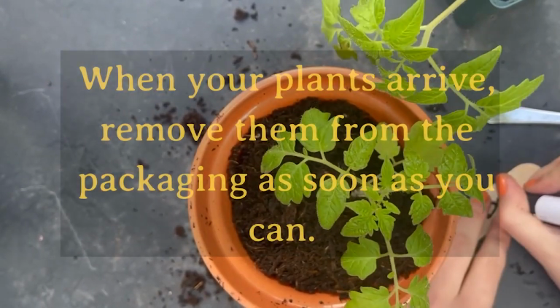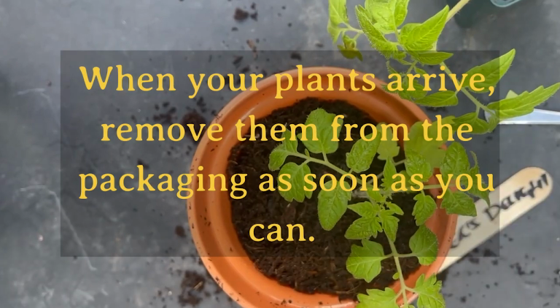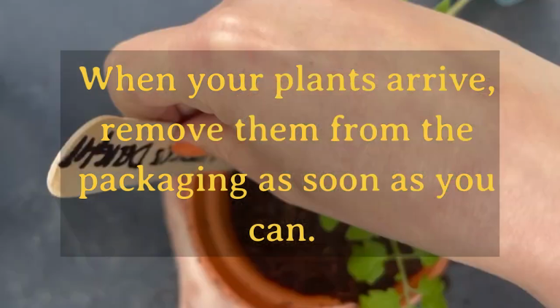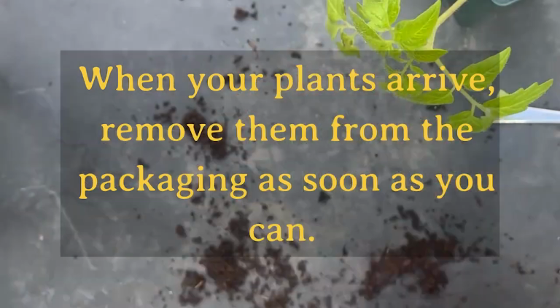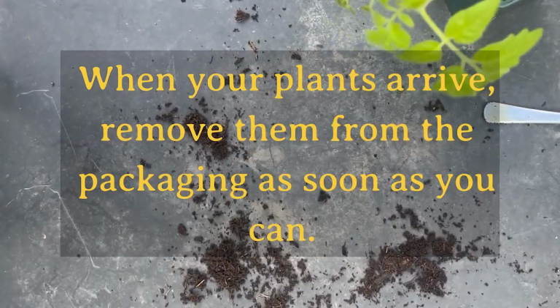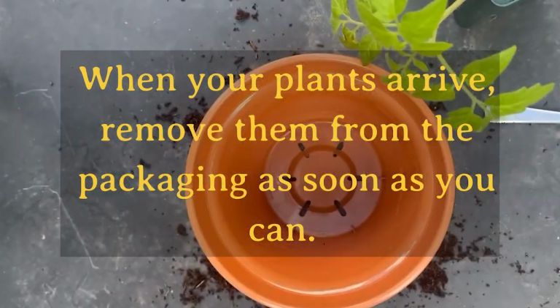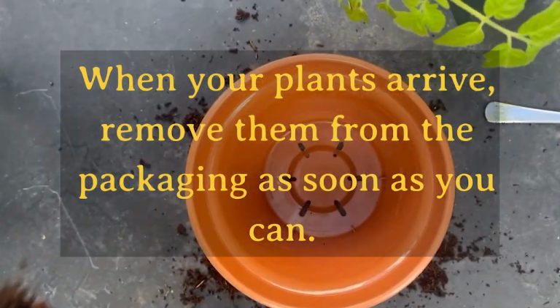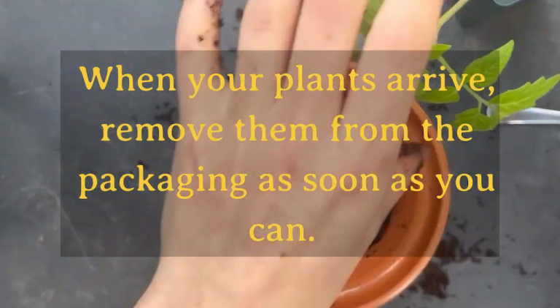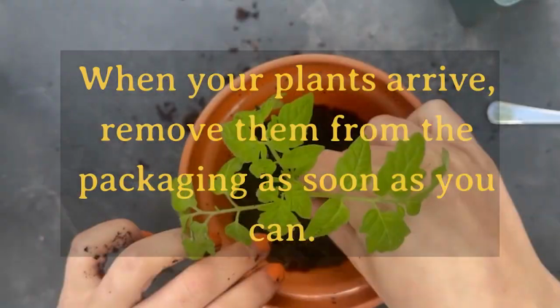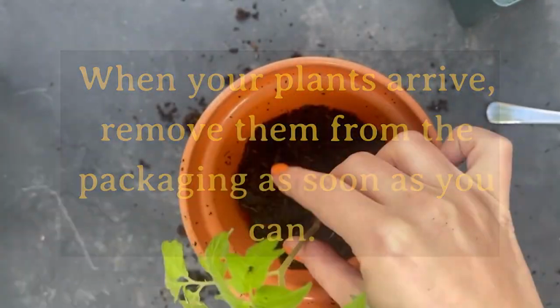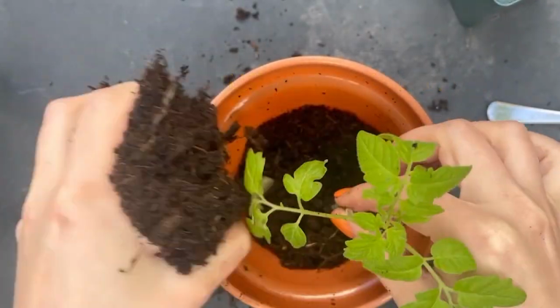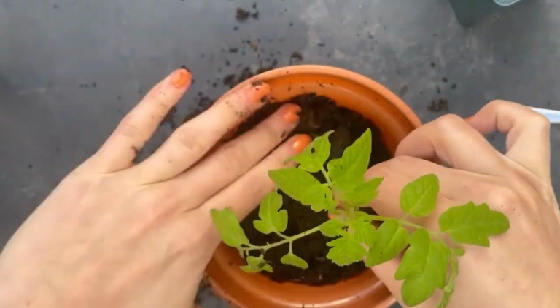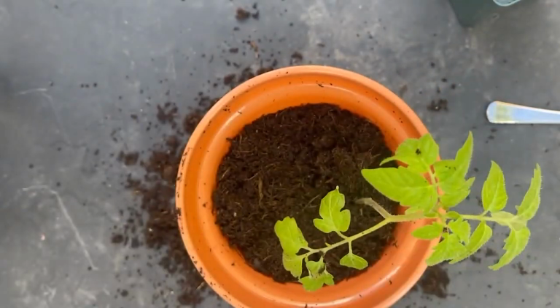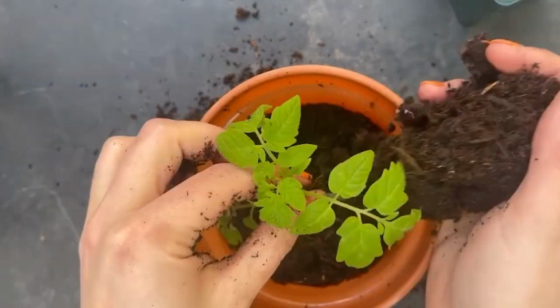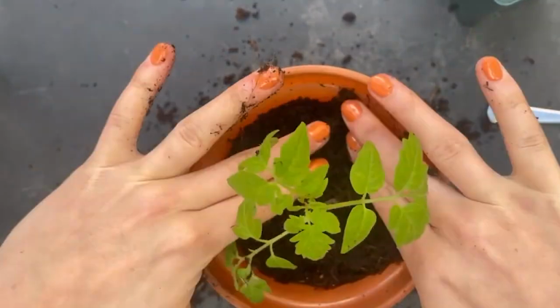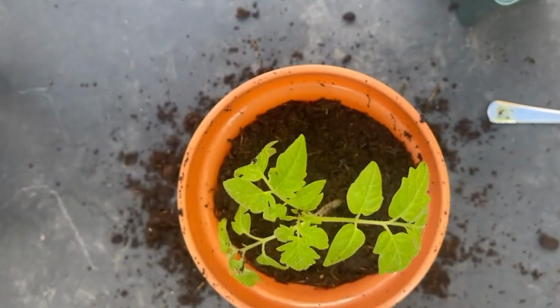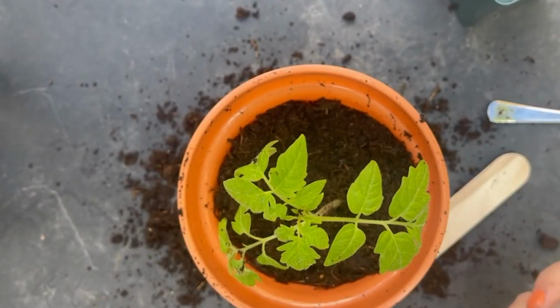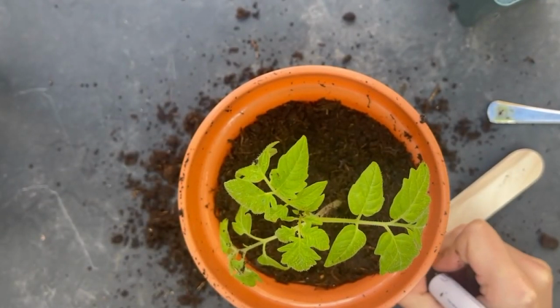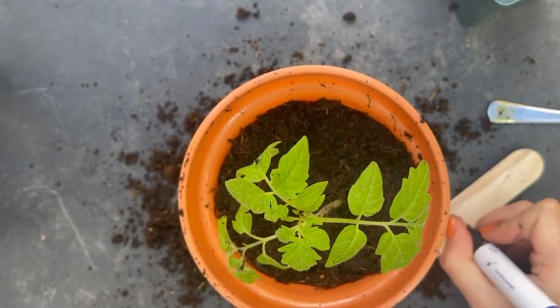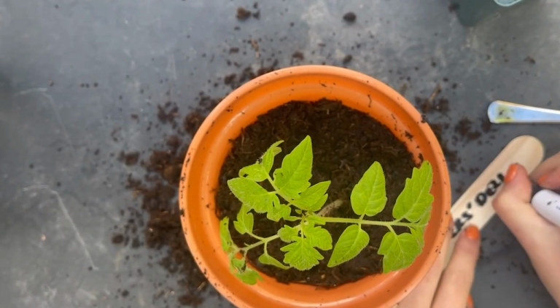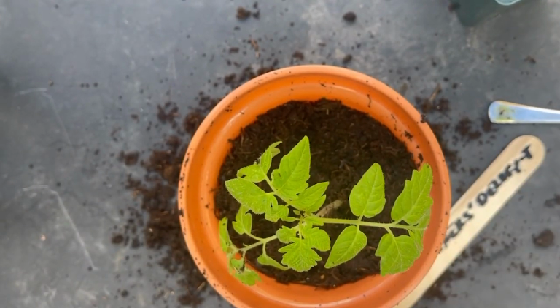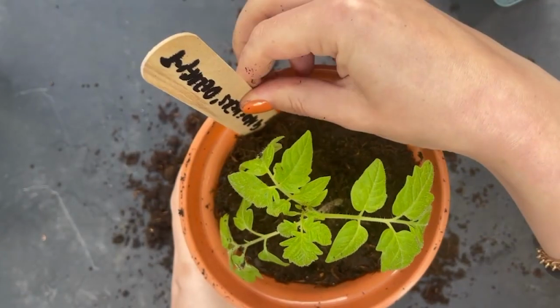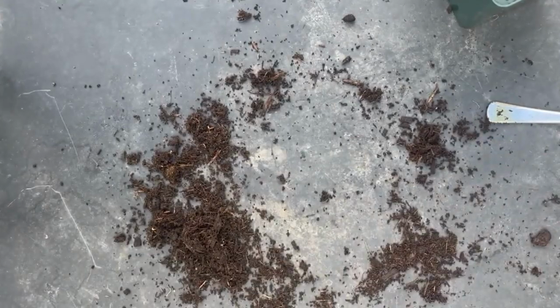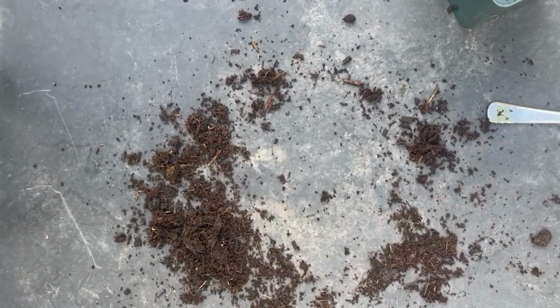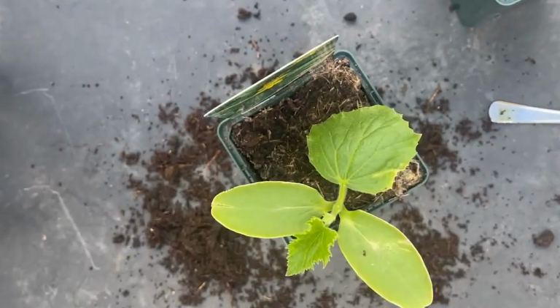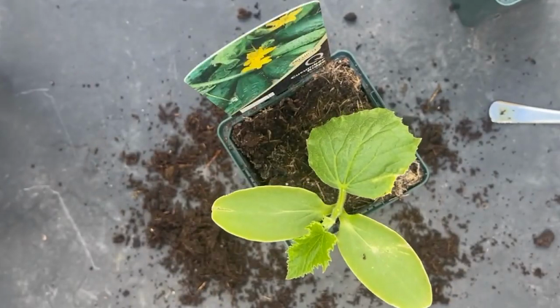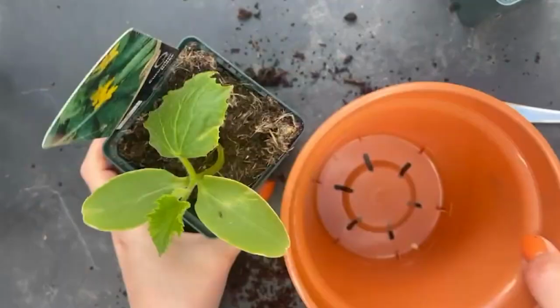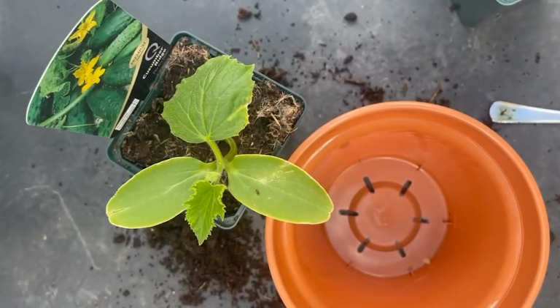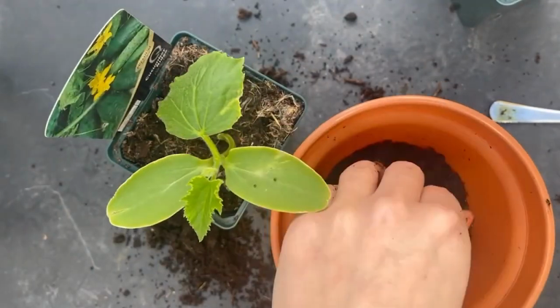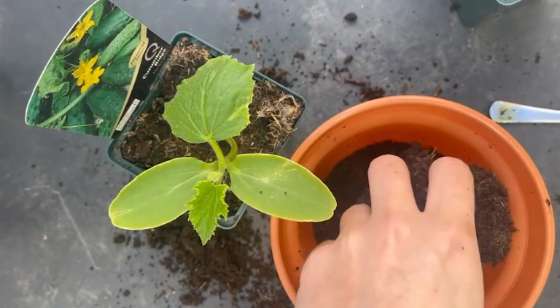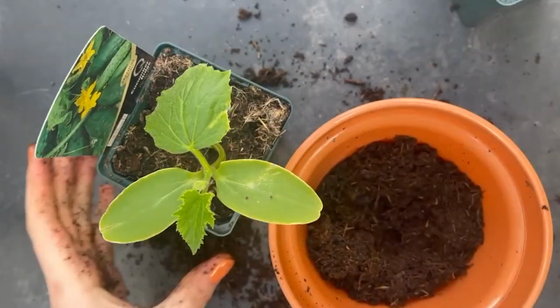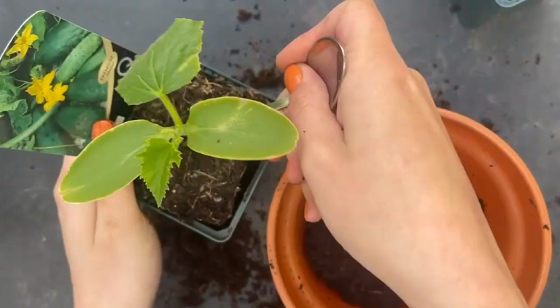When your plants arrive, remove them from the packaging as soon as you can. Top tip: don't pull the plants by the stems — push them up and out of the container using a pencil or chopstick. If the roots are tangled together you can tease them apart in a bowl of water.